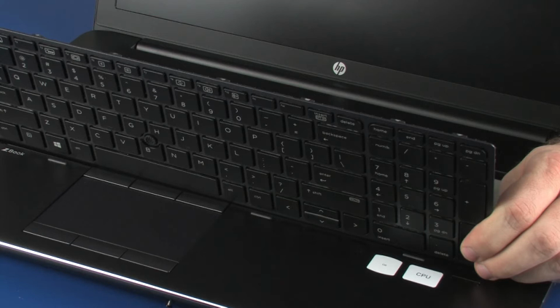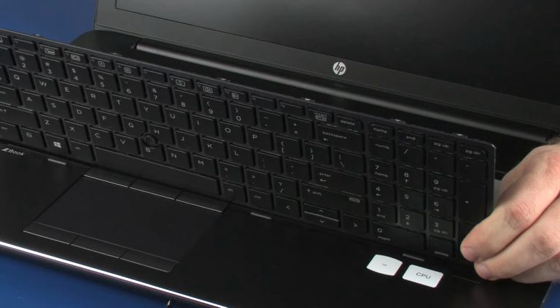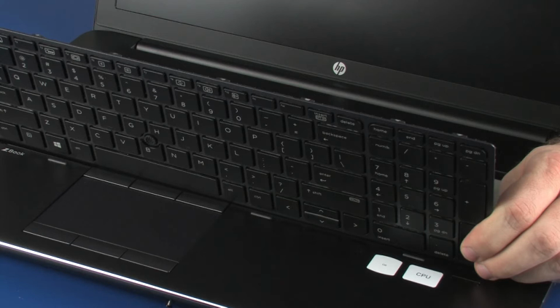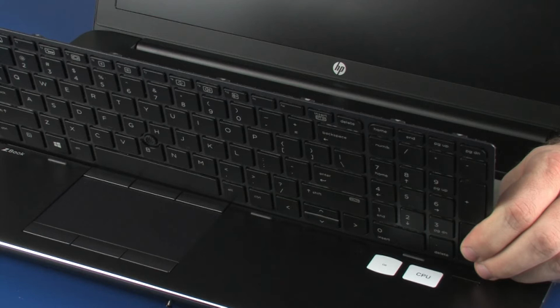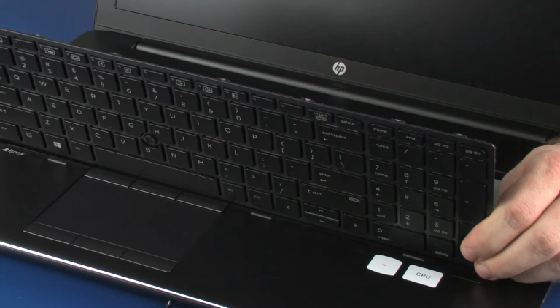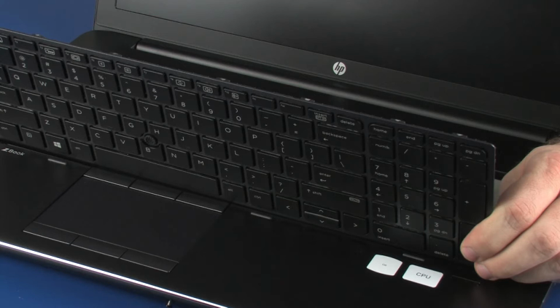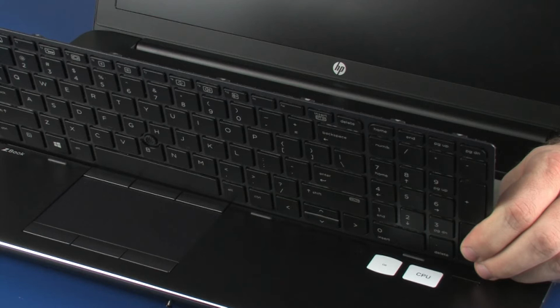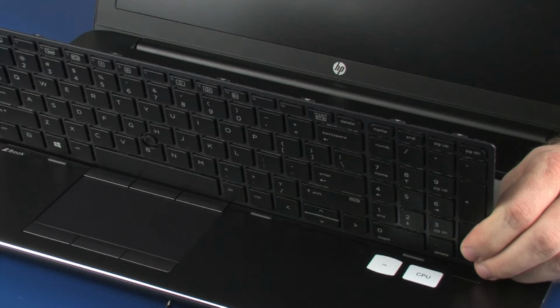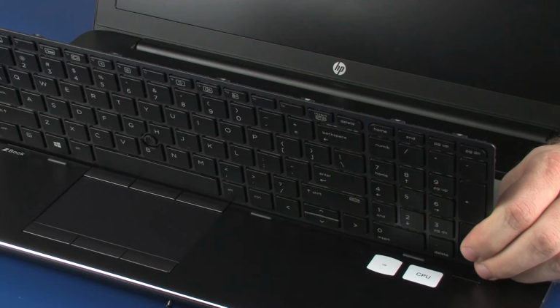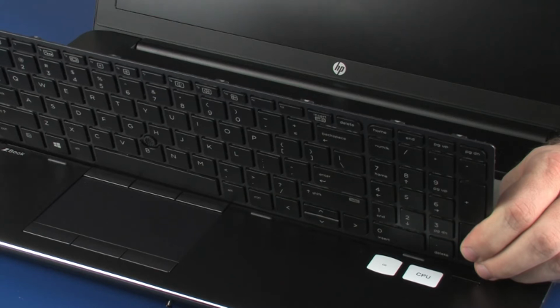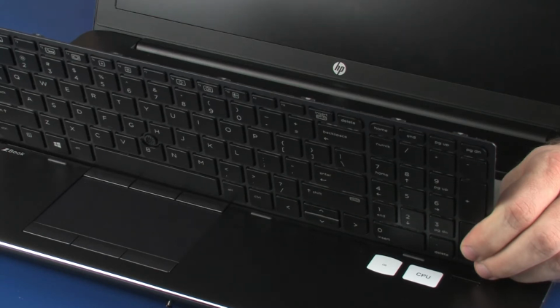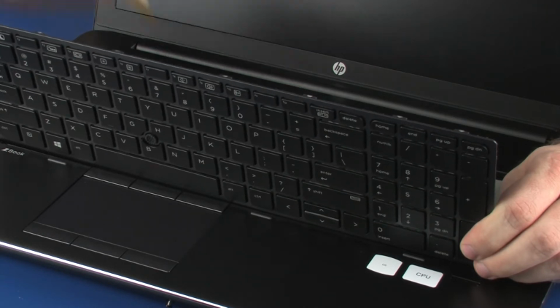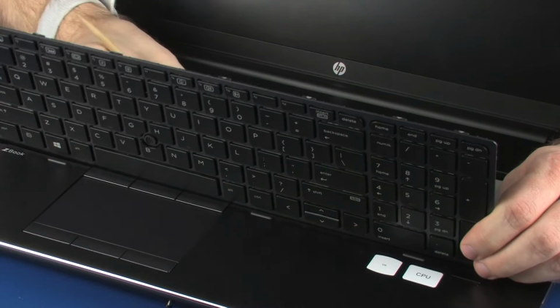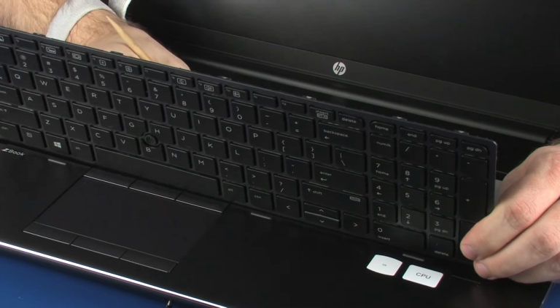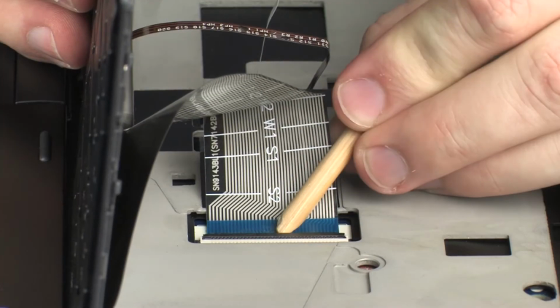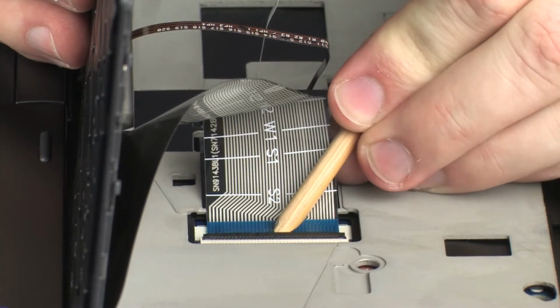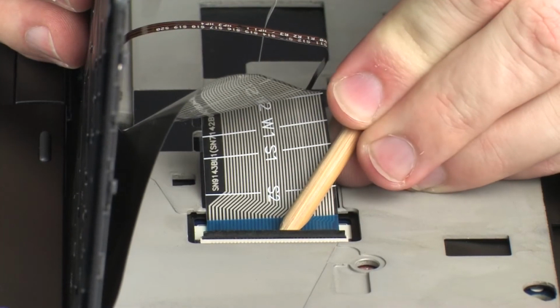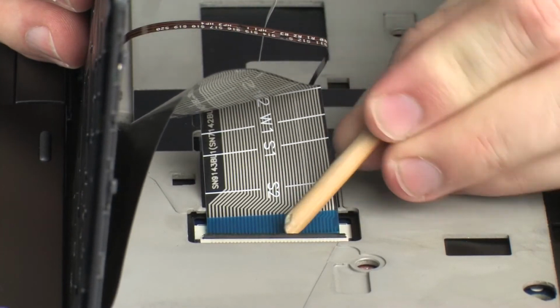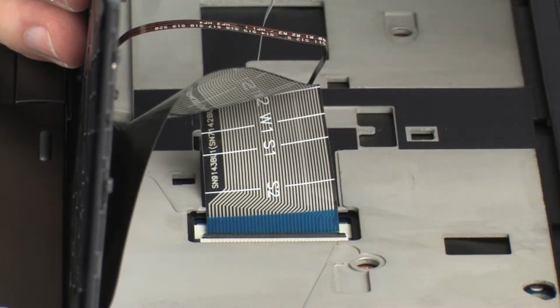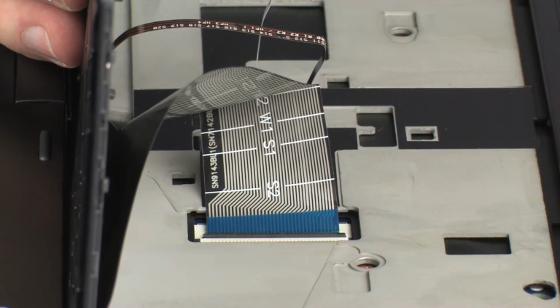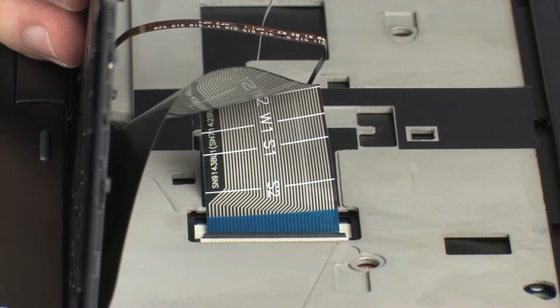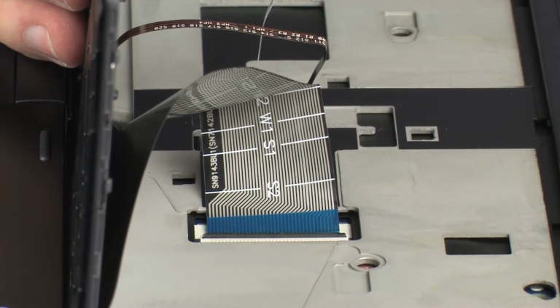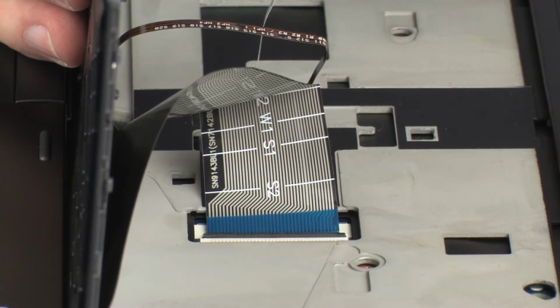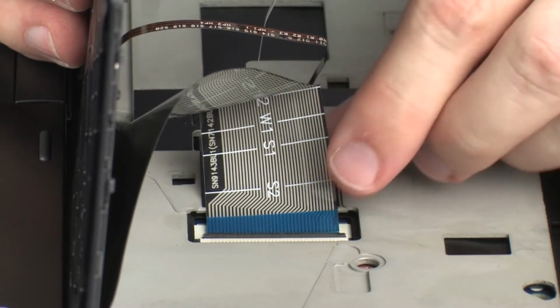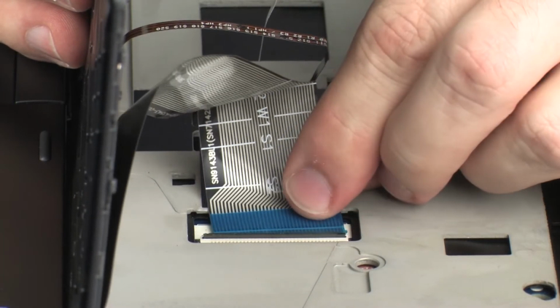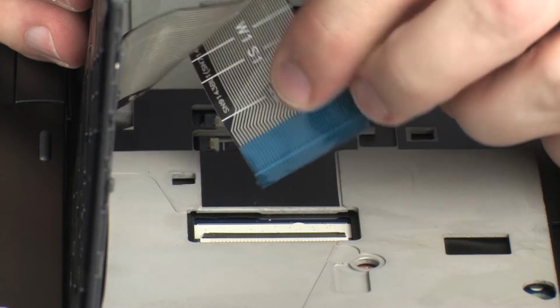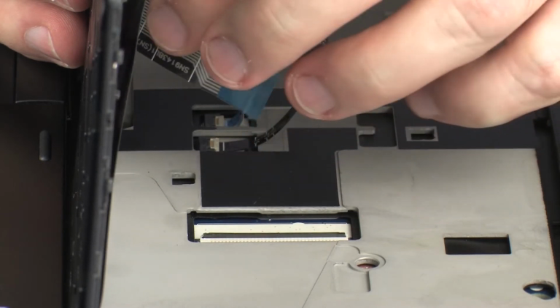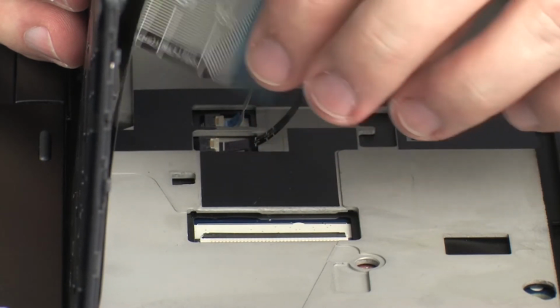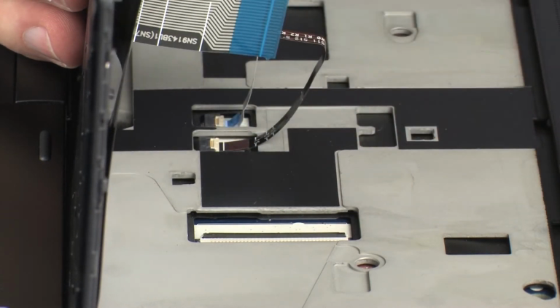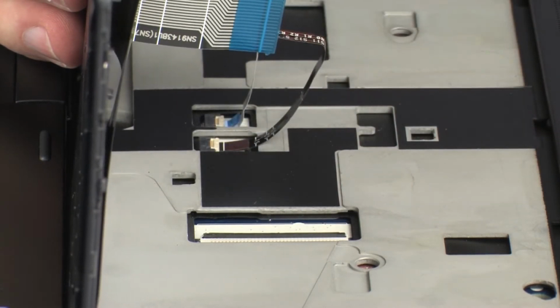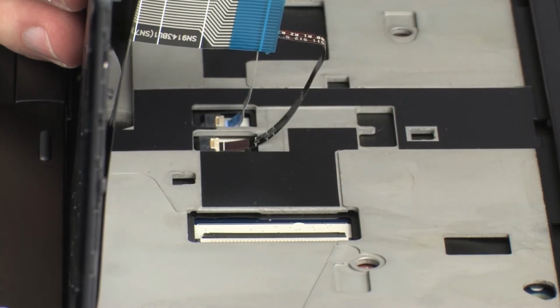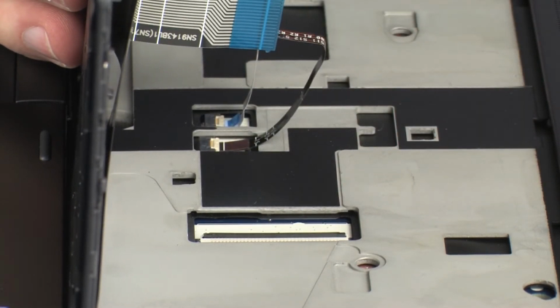CAUTION! Take care not to scratch the top cover. Using minimal force, lift the locking bar up on the keyboard ZIF connector, and disconnect the keyboard ribbon cable from the system board.